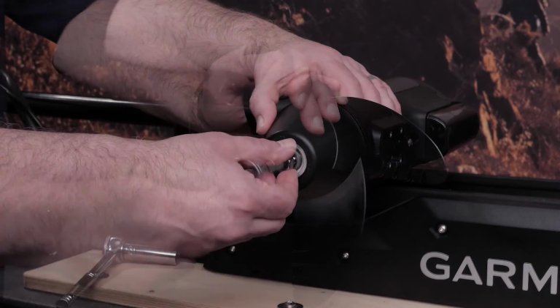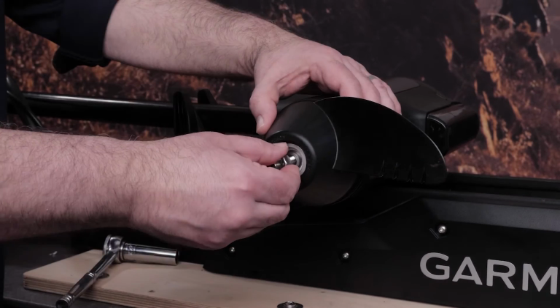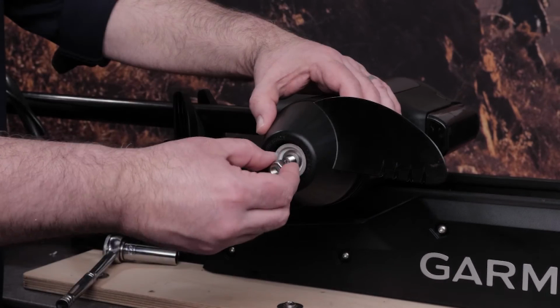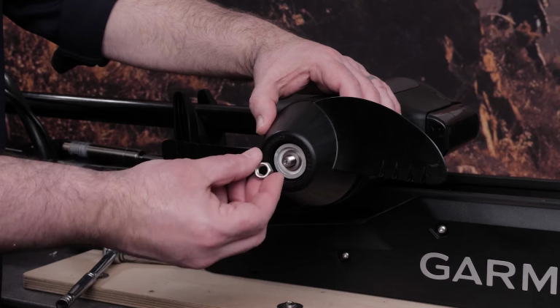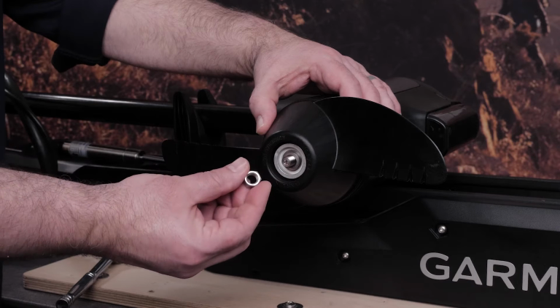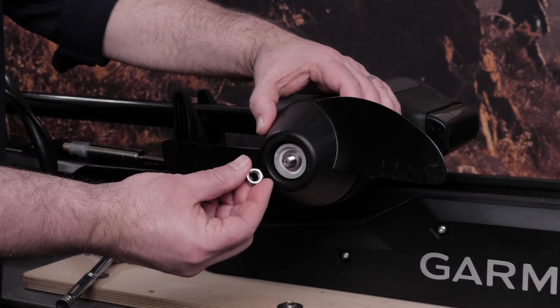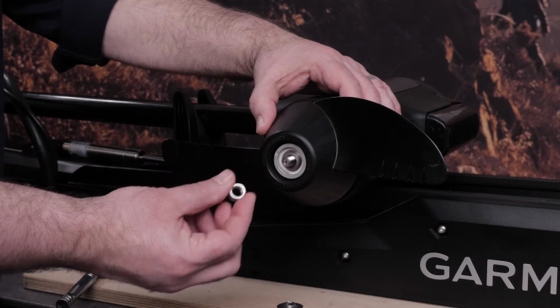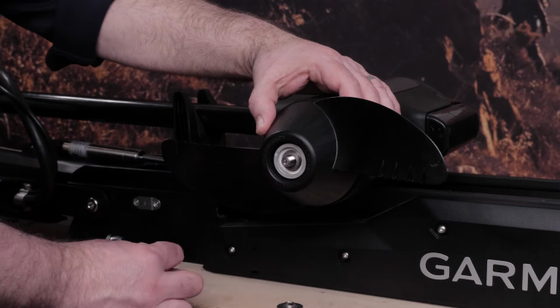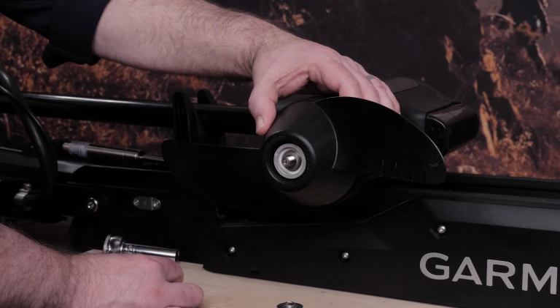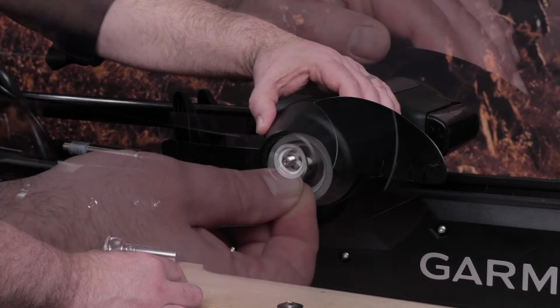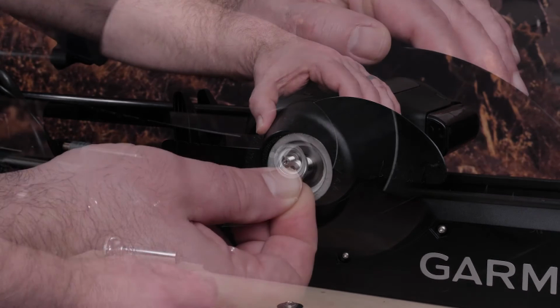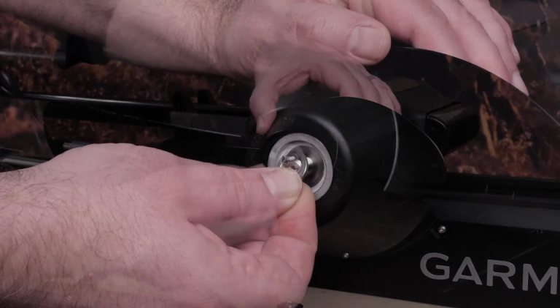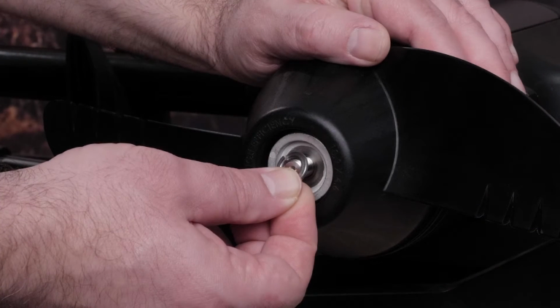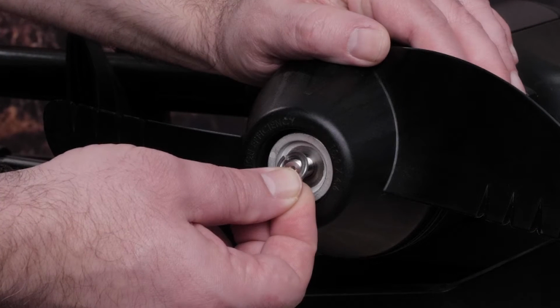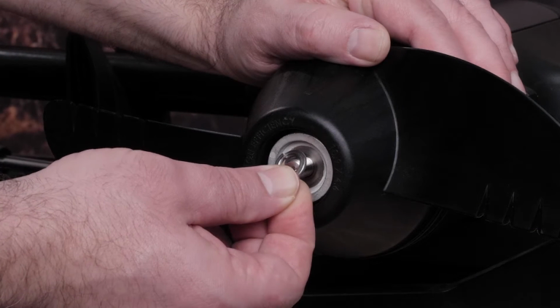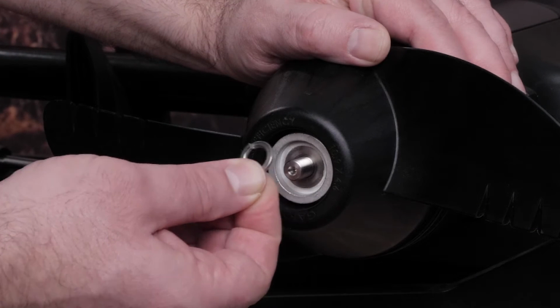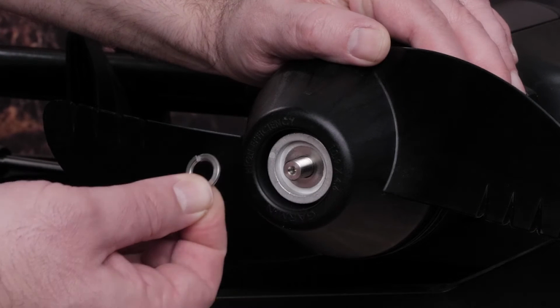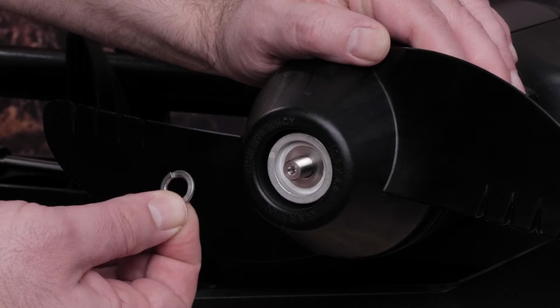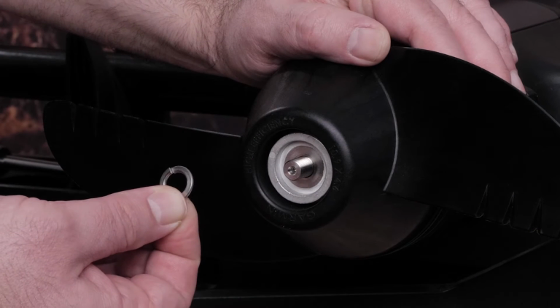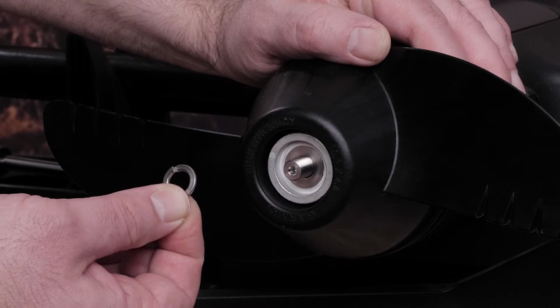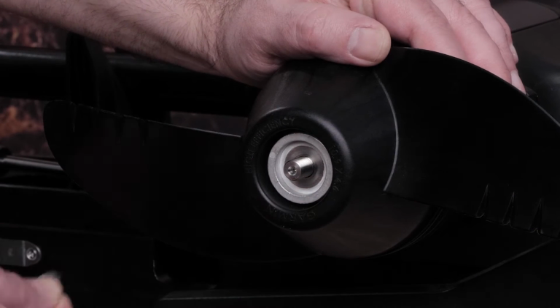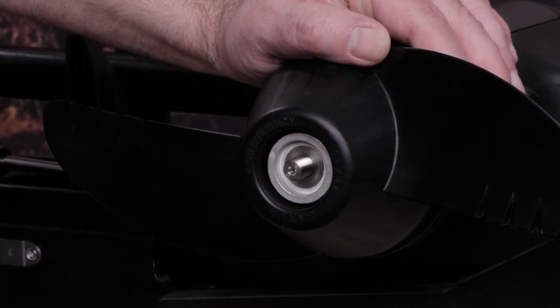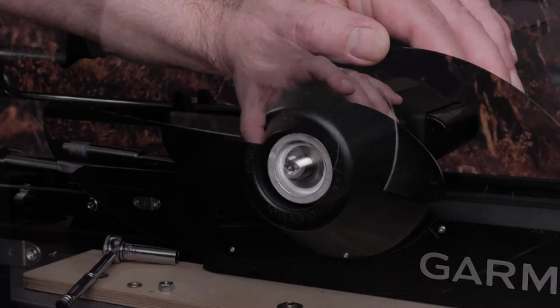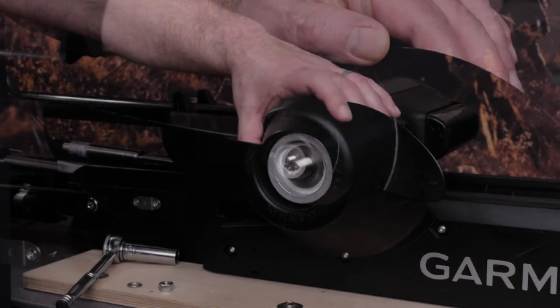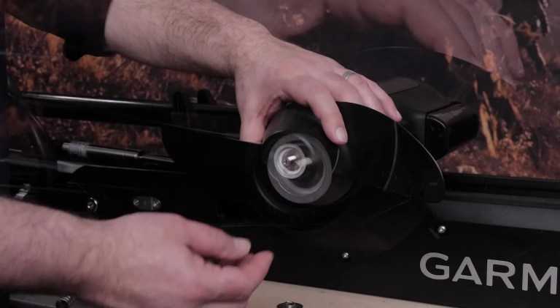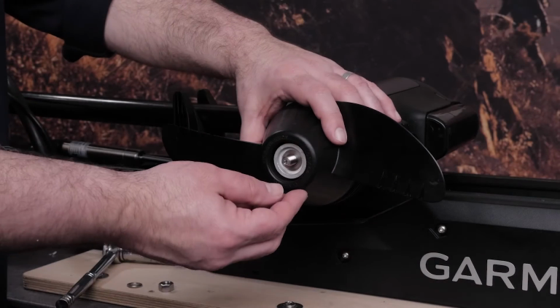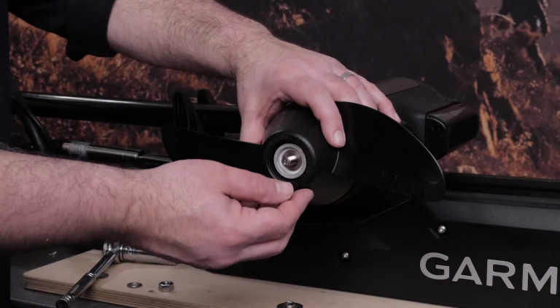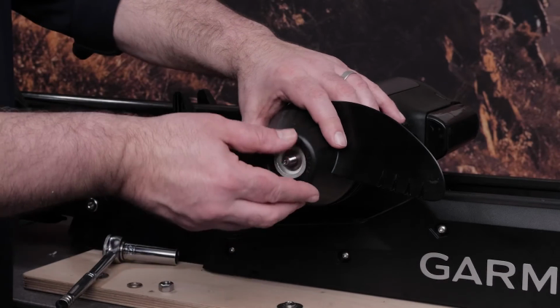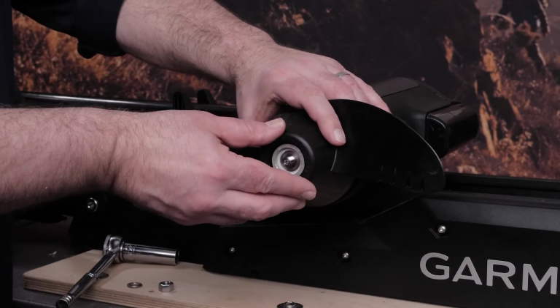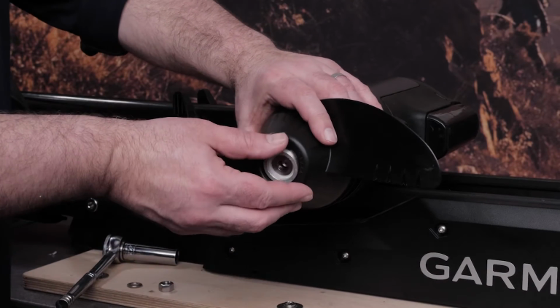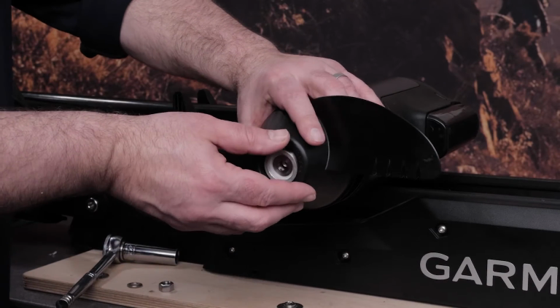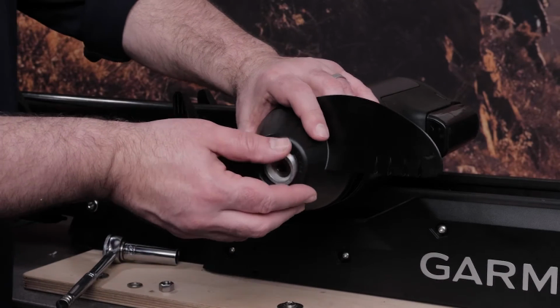Make sure to keep all screws, washers, anode, and nut of the skeg and propeller parts. Check out our video for help installing the propeller.